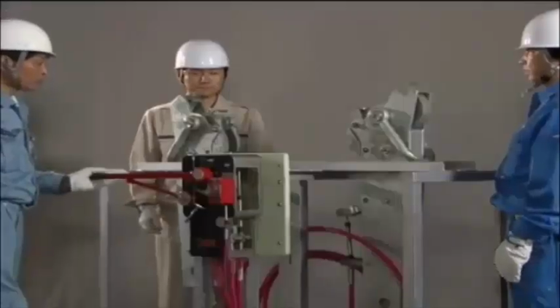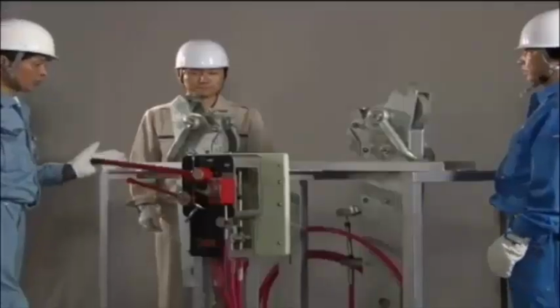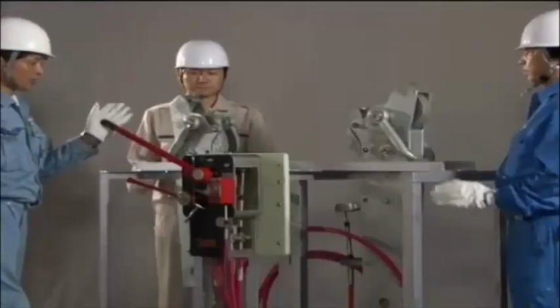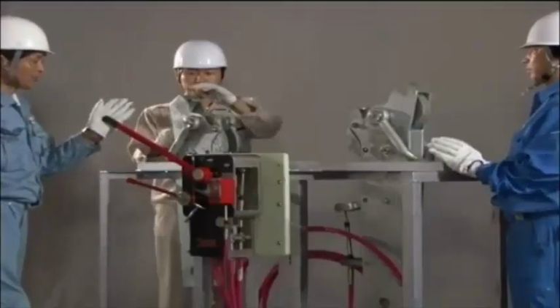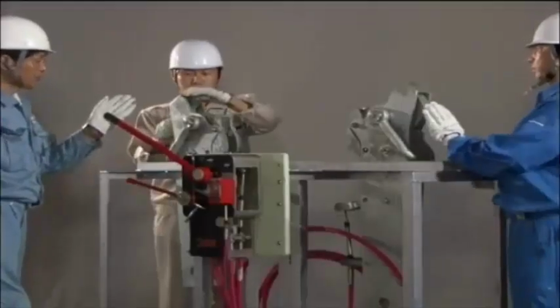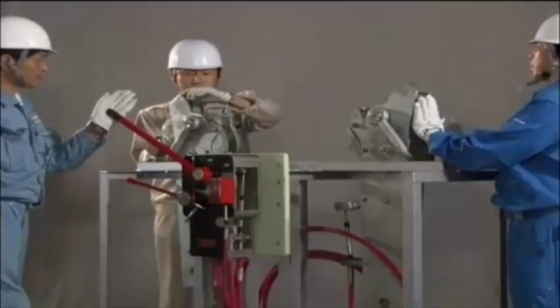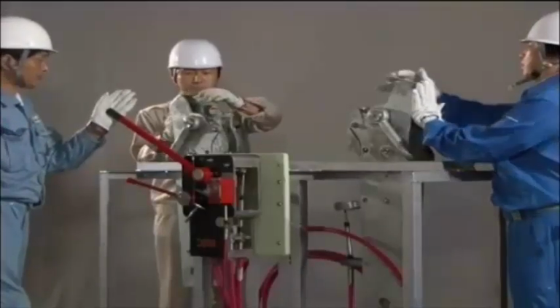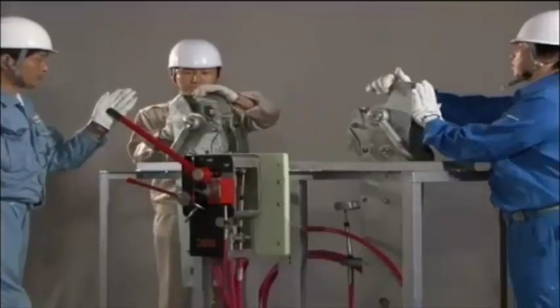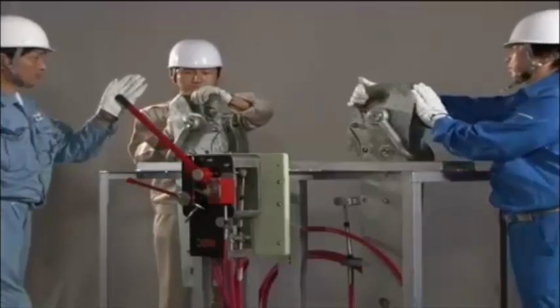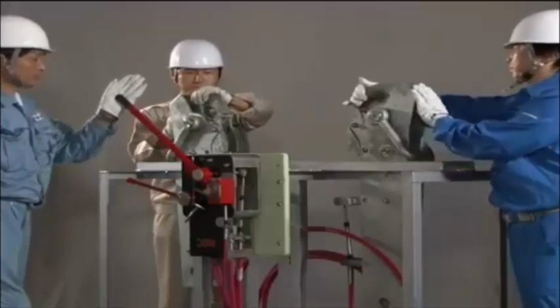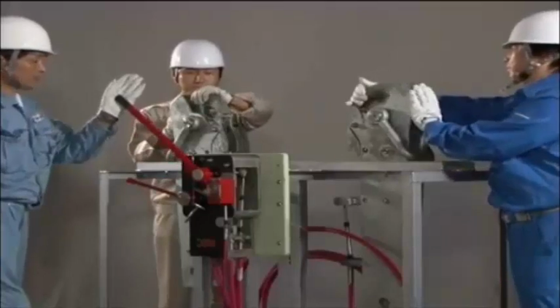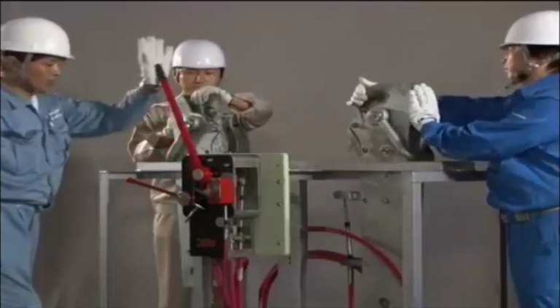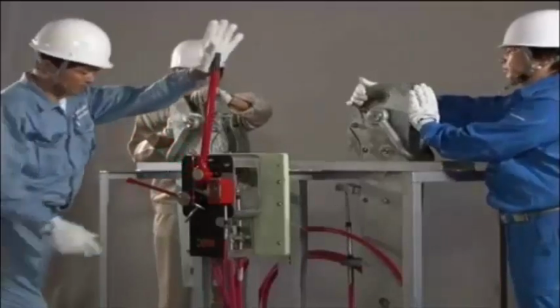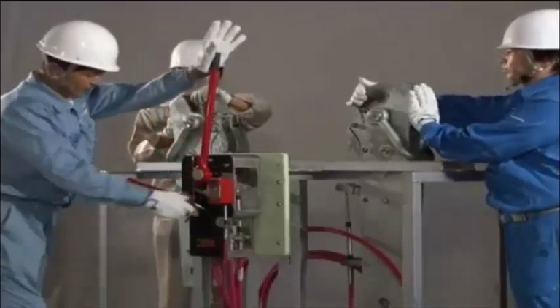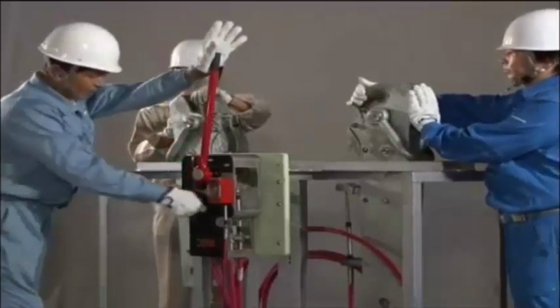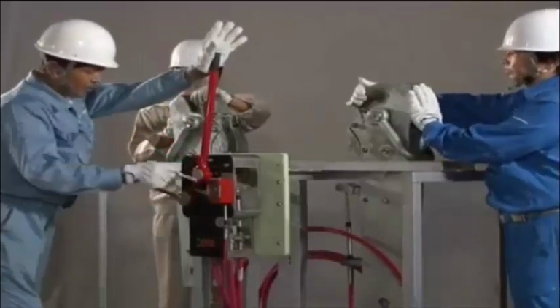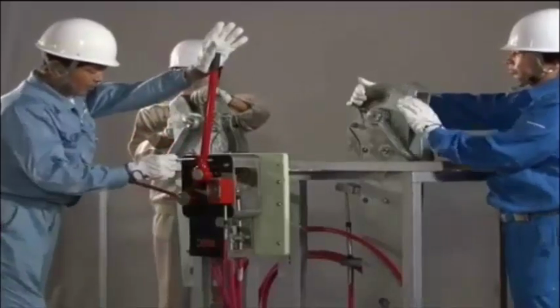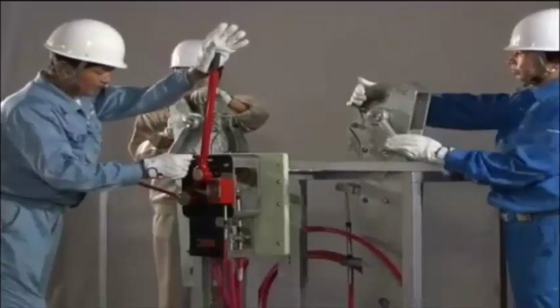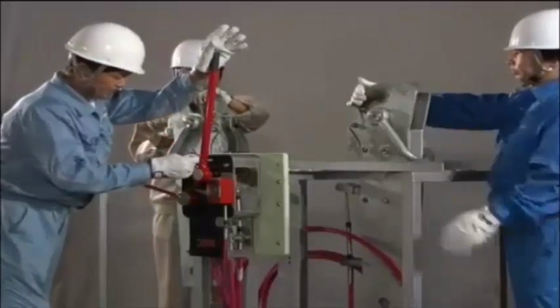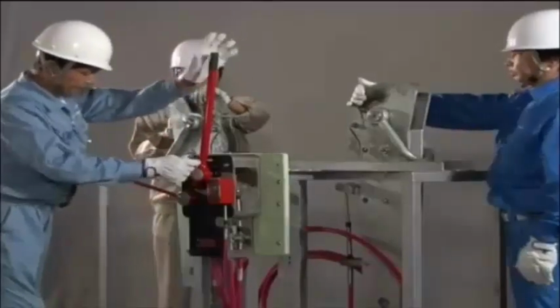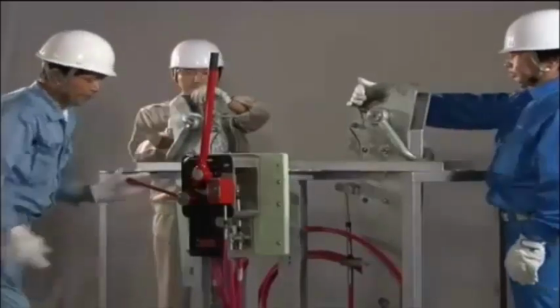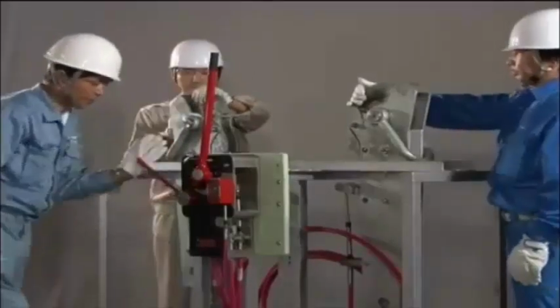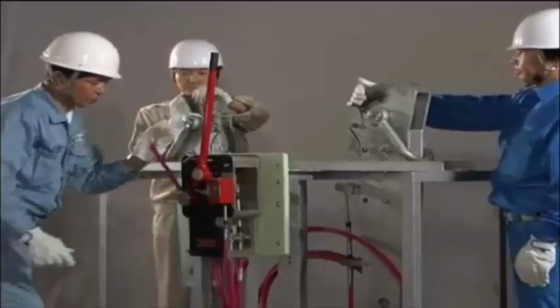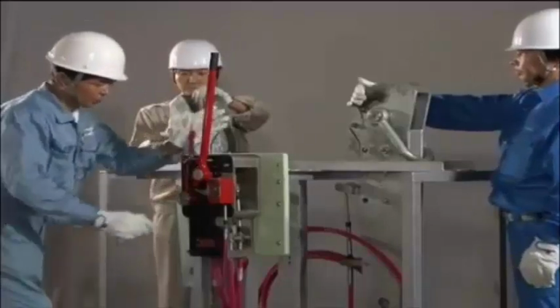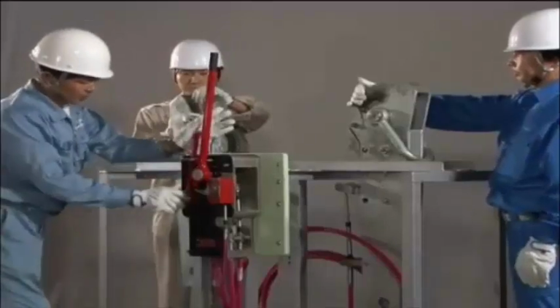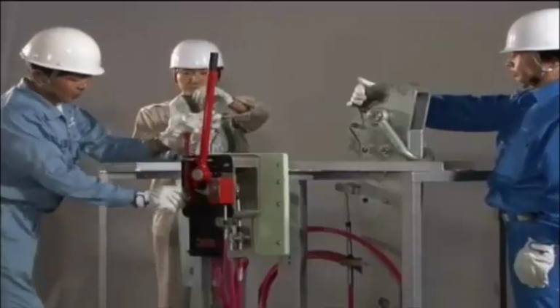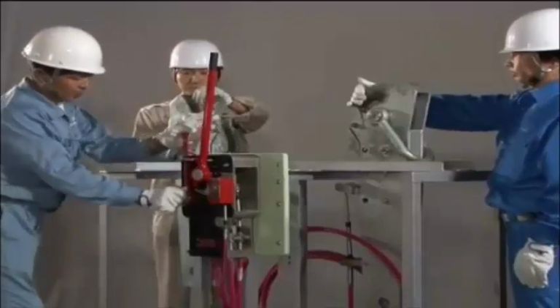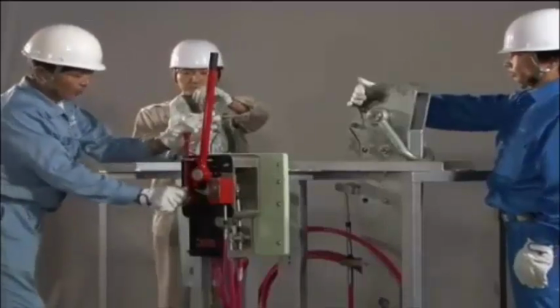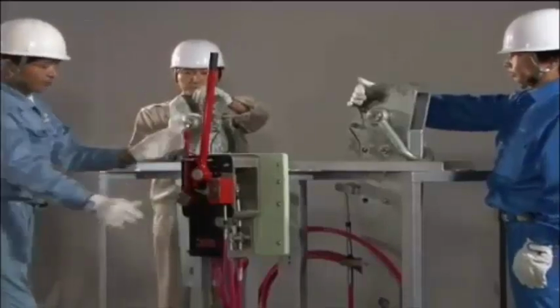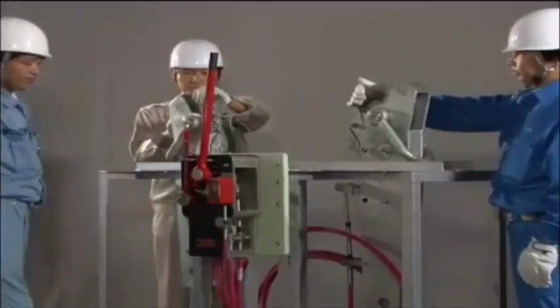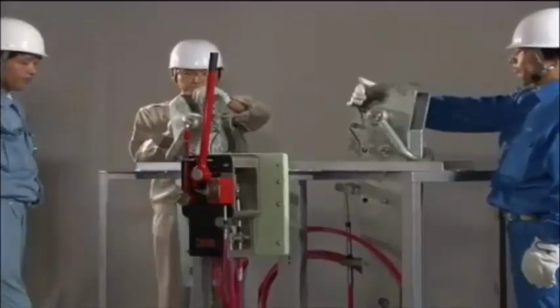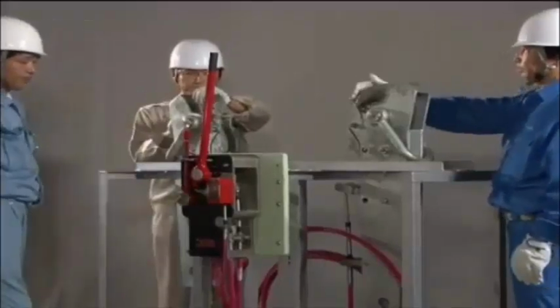Properly resetting the release hook is an essential part of every recovery operation. Improper resetting may lead to the lifeboat being held by only one hook or even falling, resulting in a fatal accident.